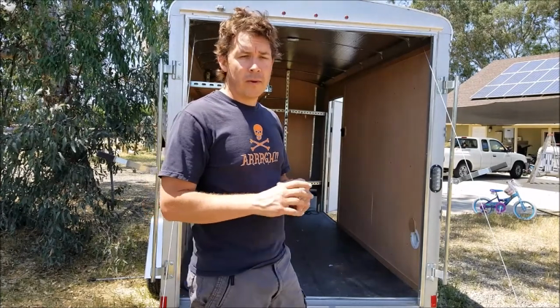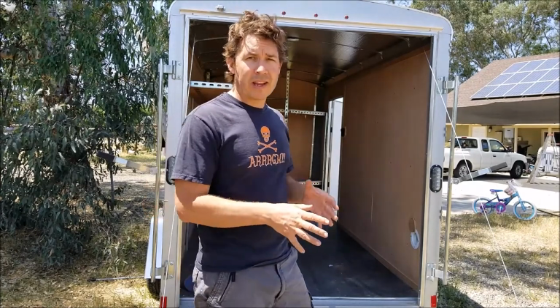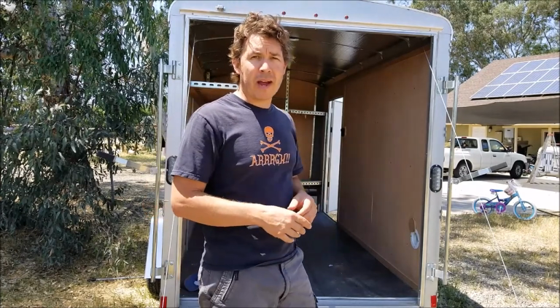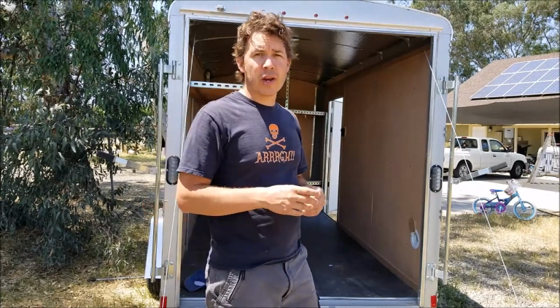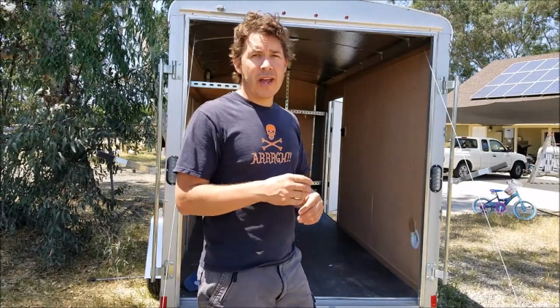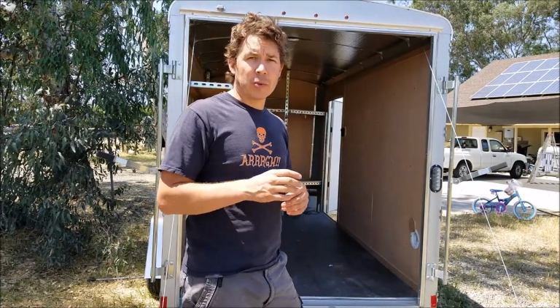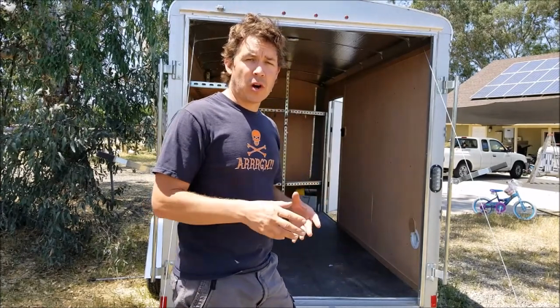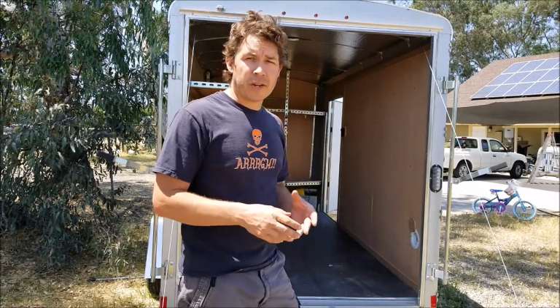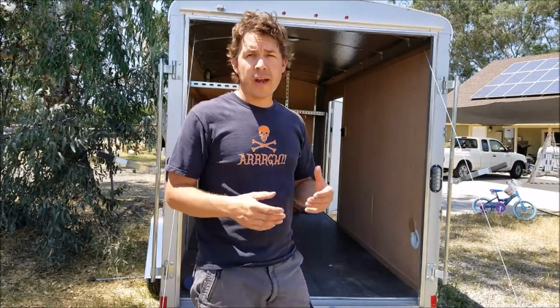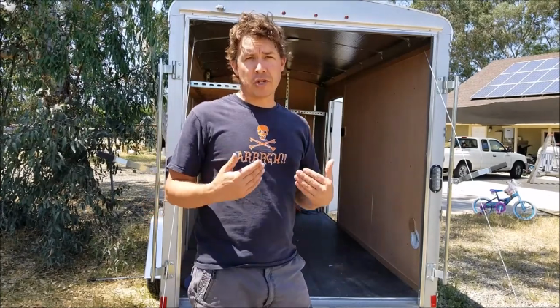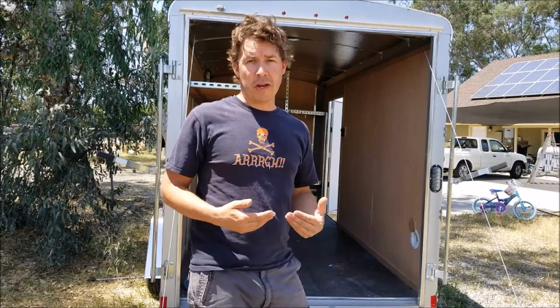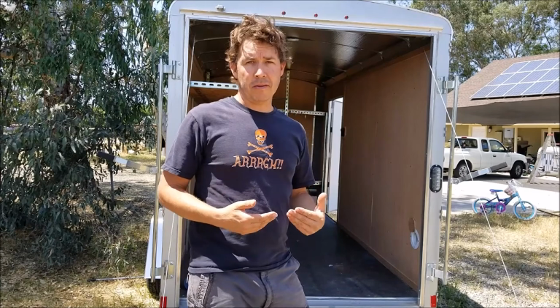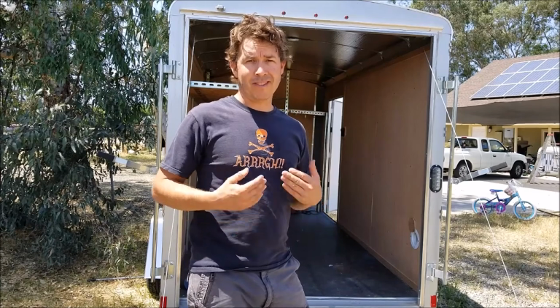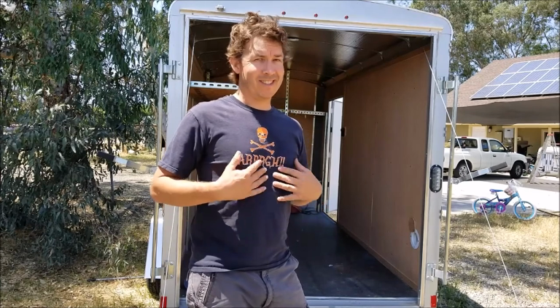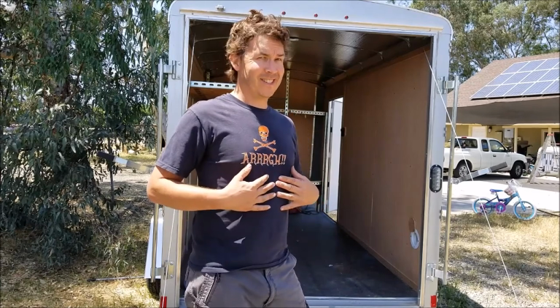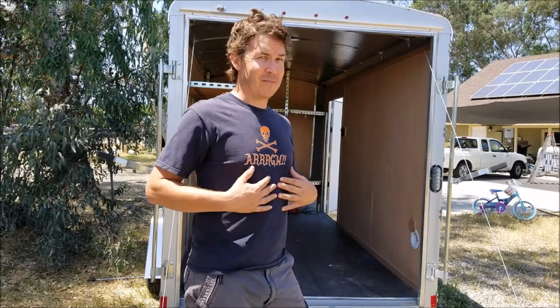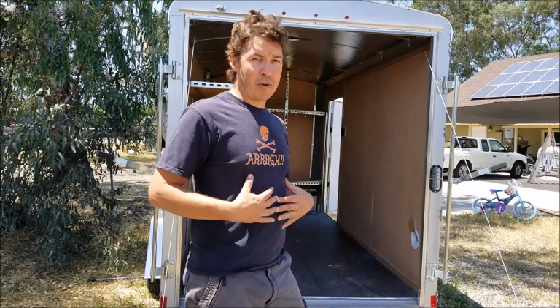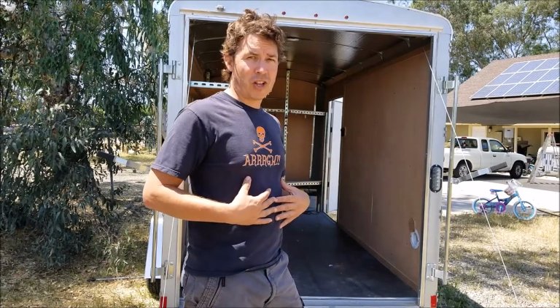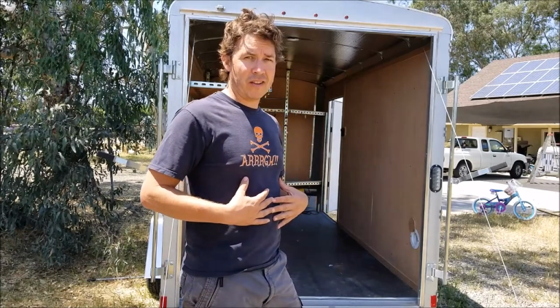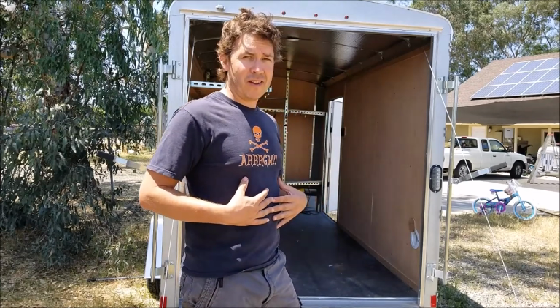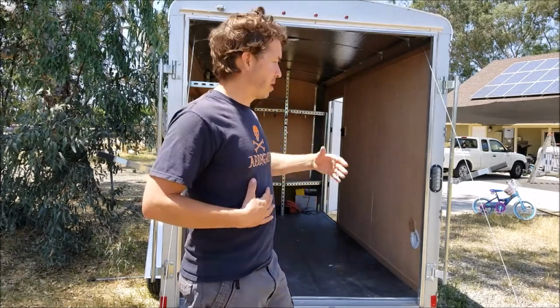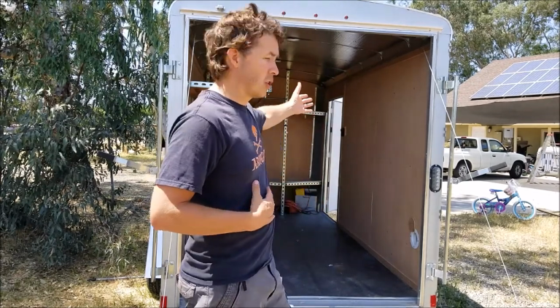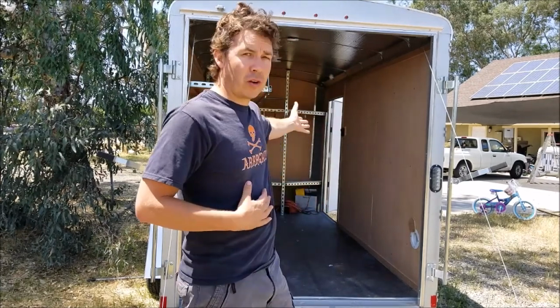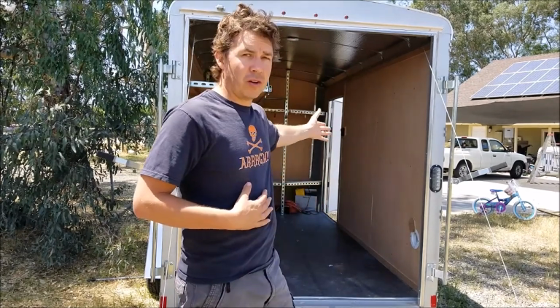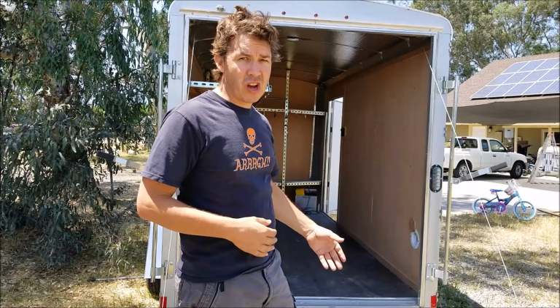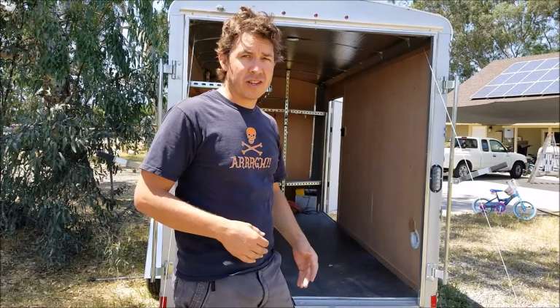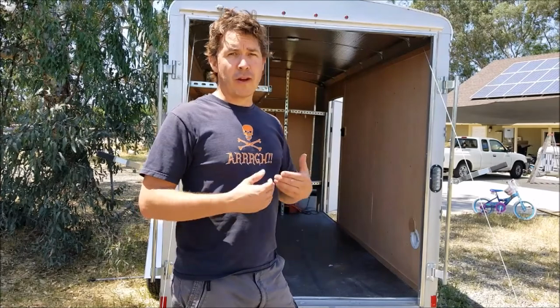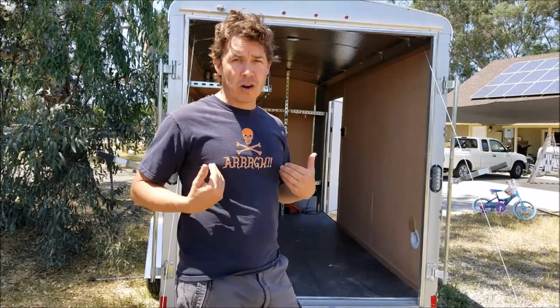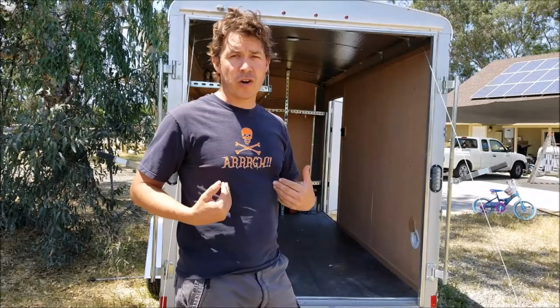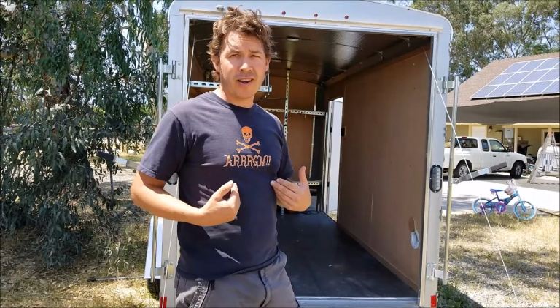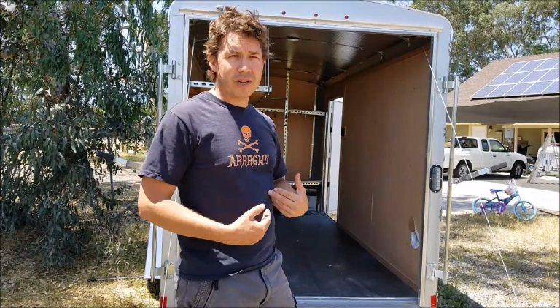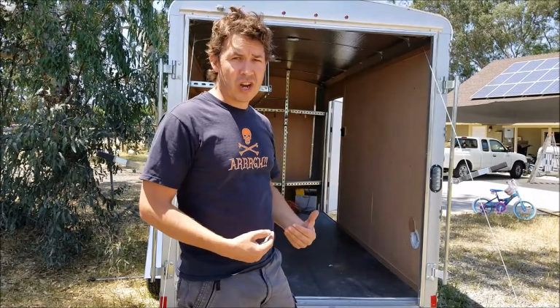I'm finally getting back to it and I'm going to start off today by stripping — but not personally. I'm going to strip the trailer, which sucks. So I've got my ARG shirt on because it sucks.